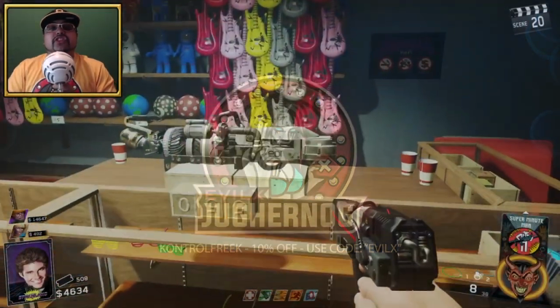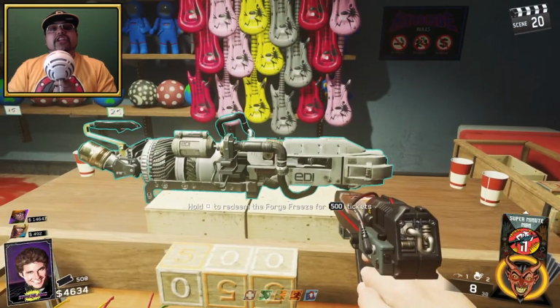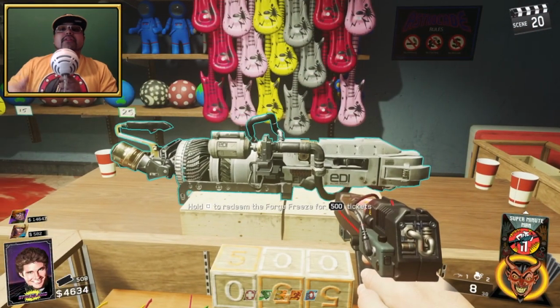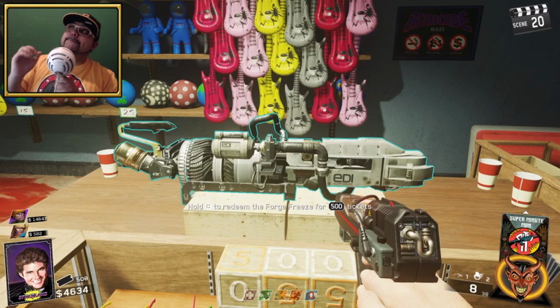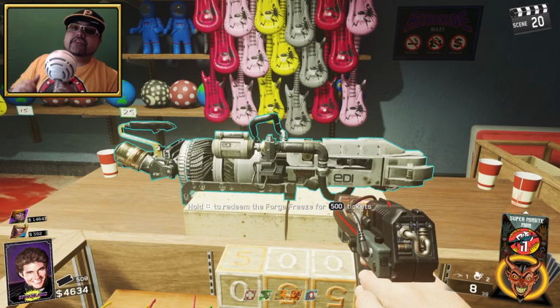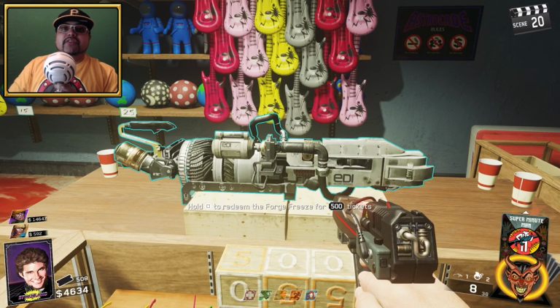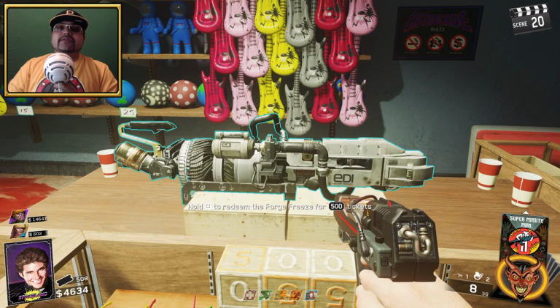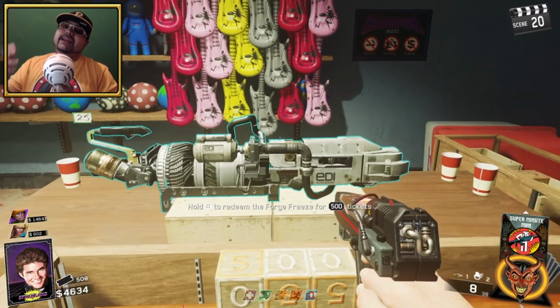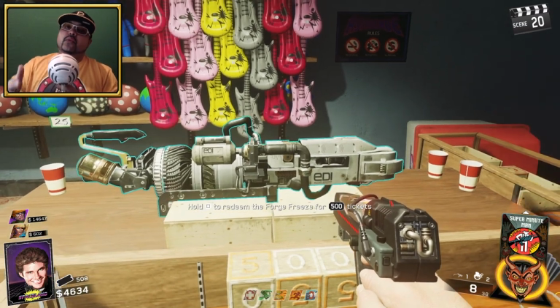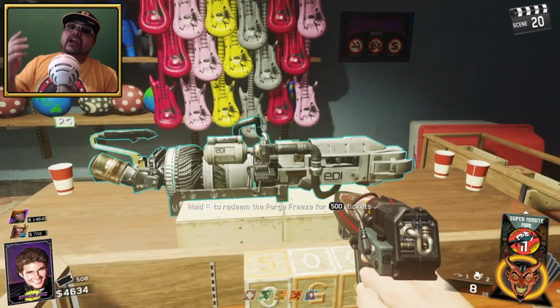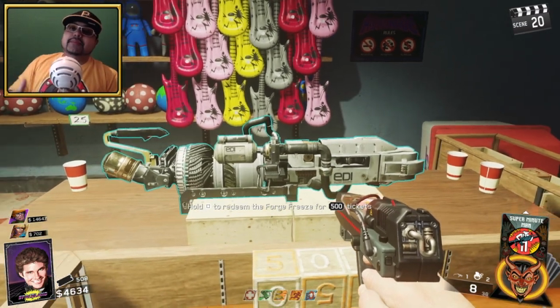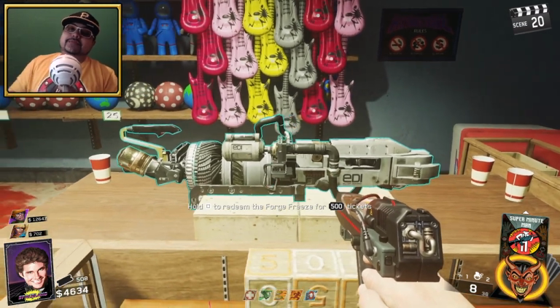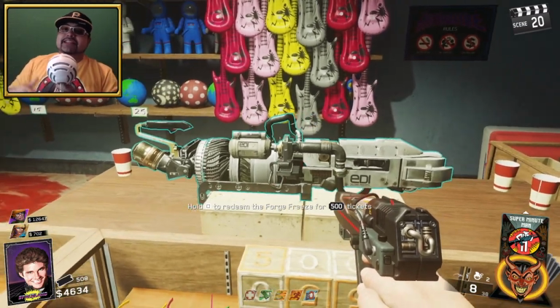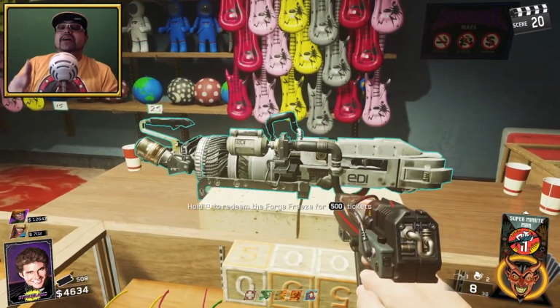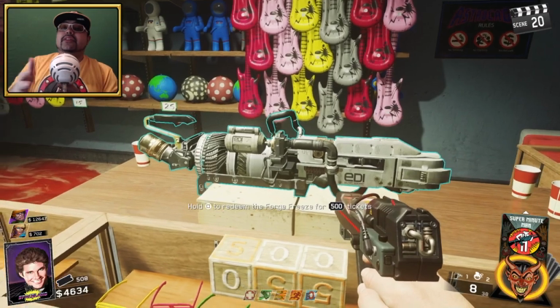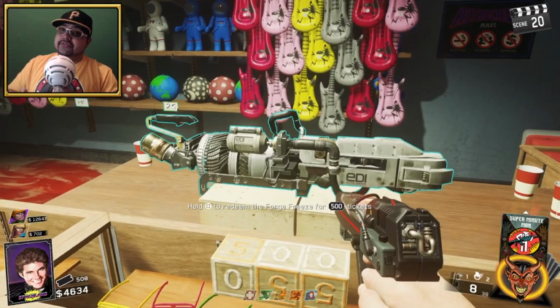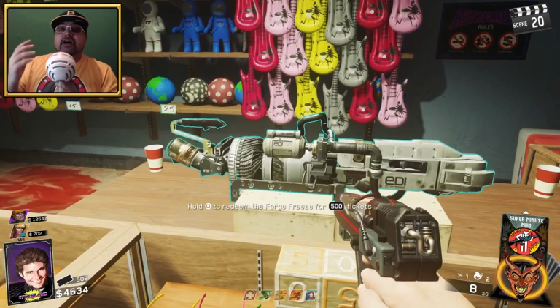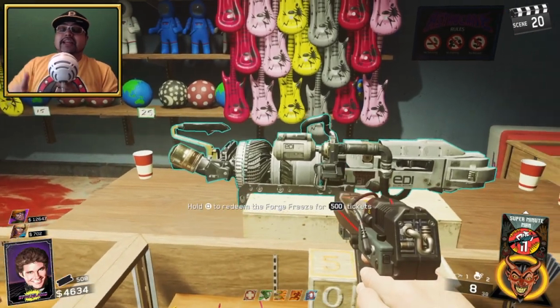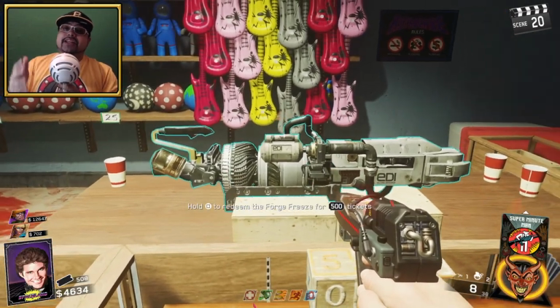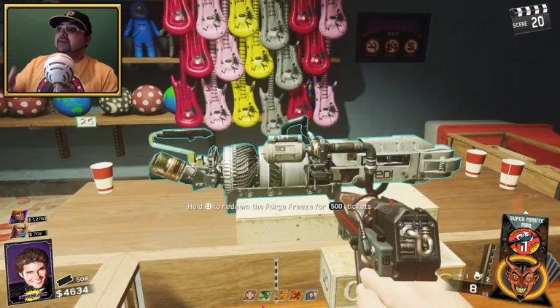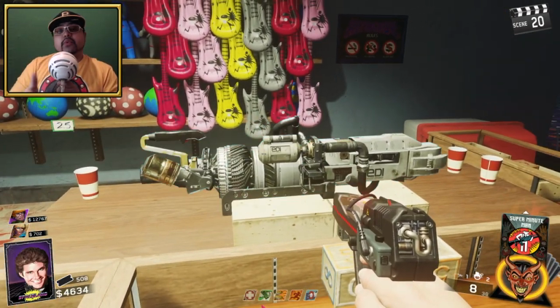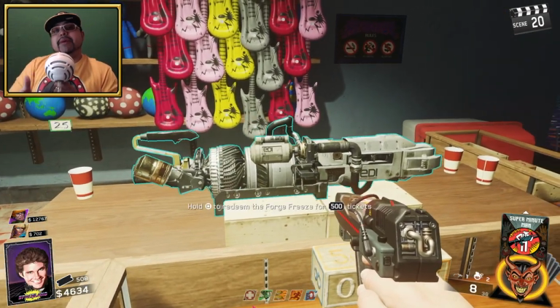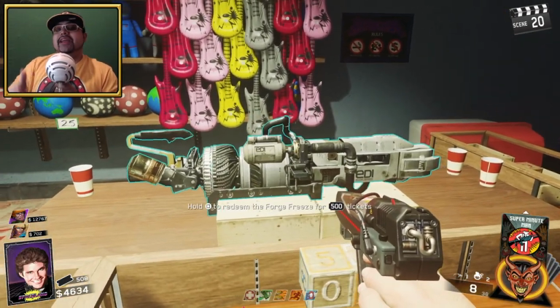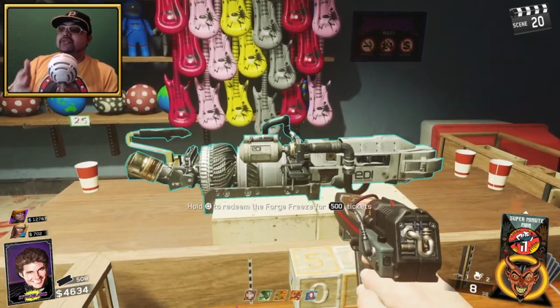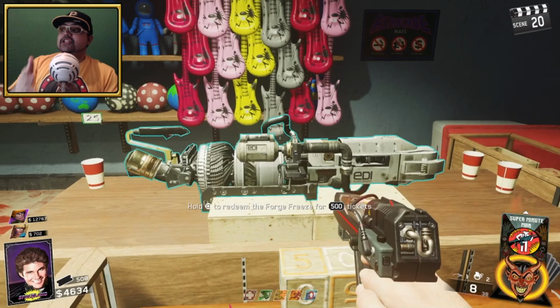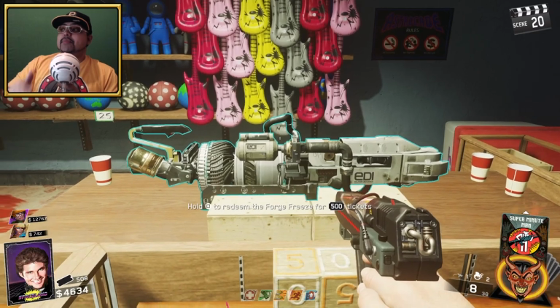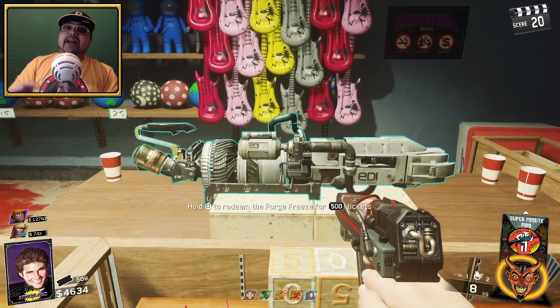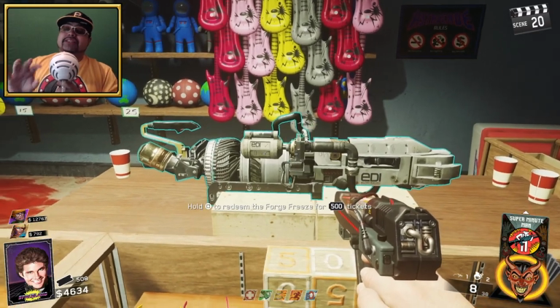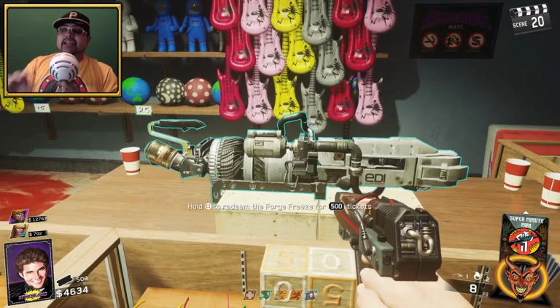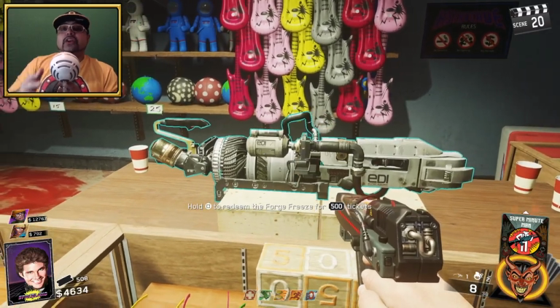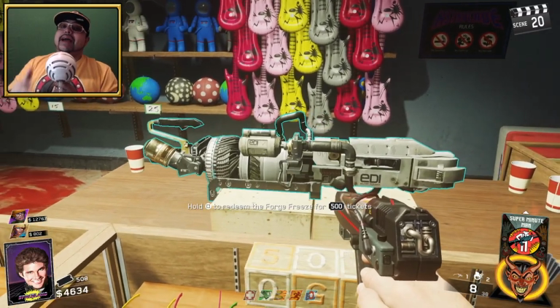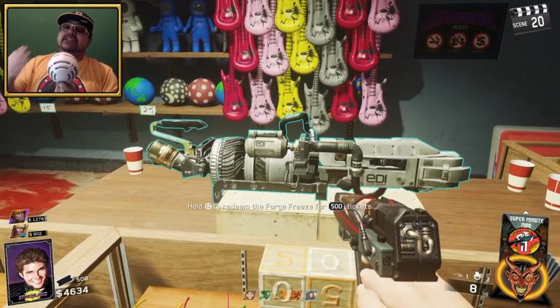Welcome back to a very special Call of Duty Infinite Warfare Zombies in Spaceland video. Today I'll be showing you guys what the Forge Freeze looks like when it's Pack-a-Punched. This is a Wonder Weapon and you can get it for 500 tickets.